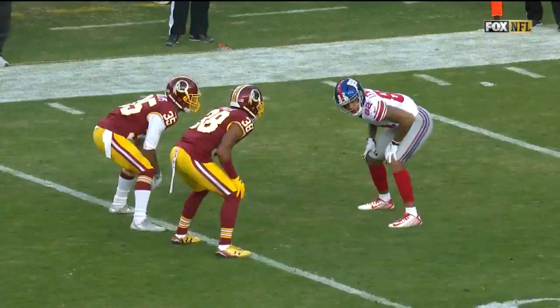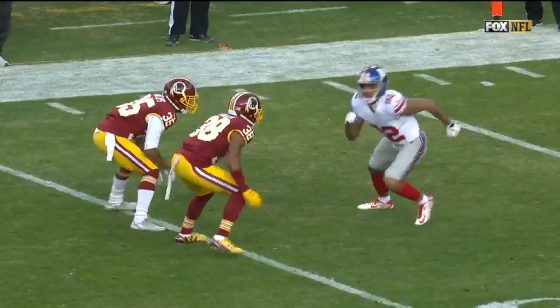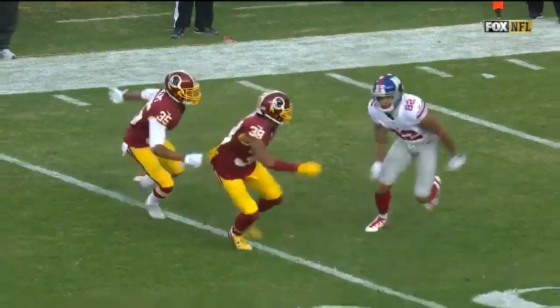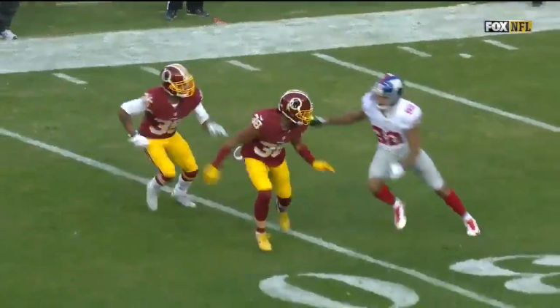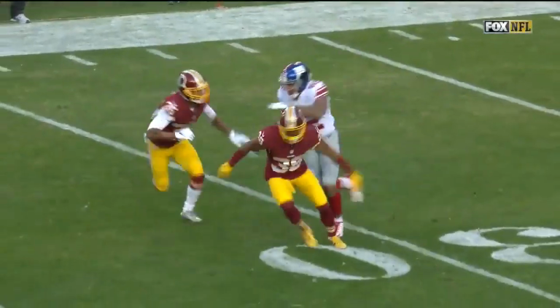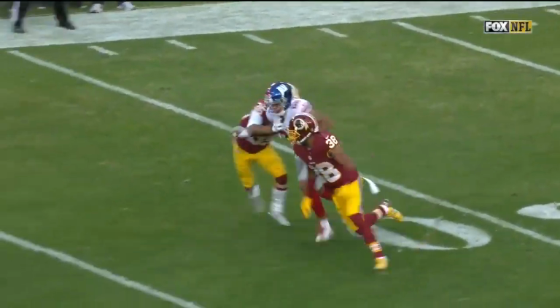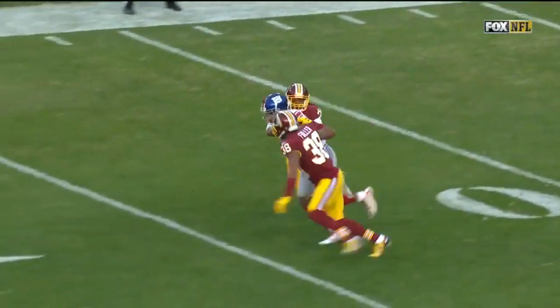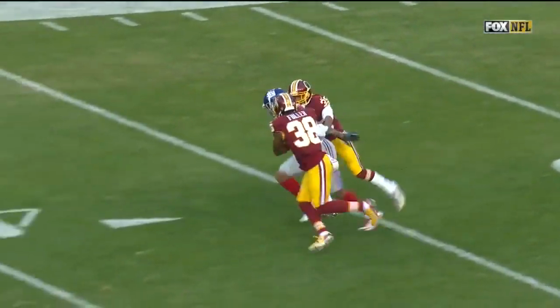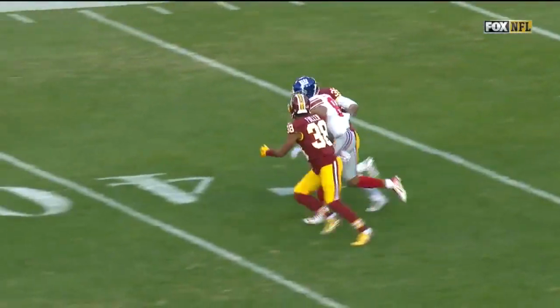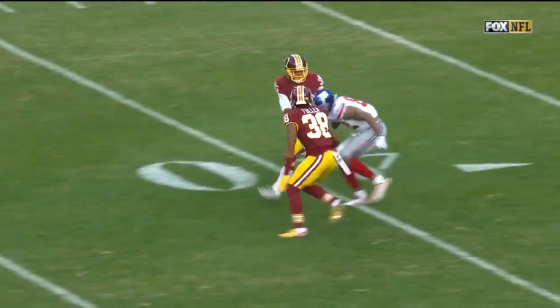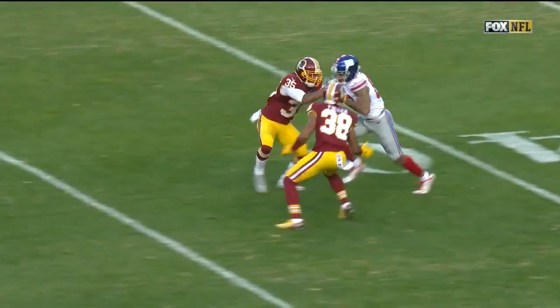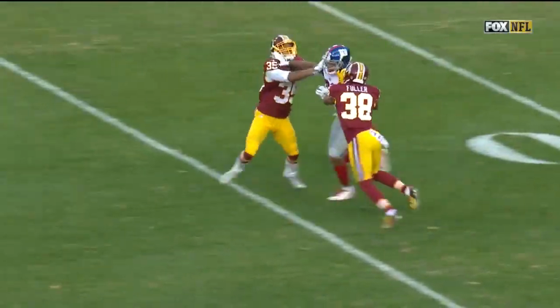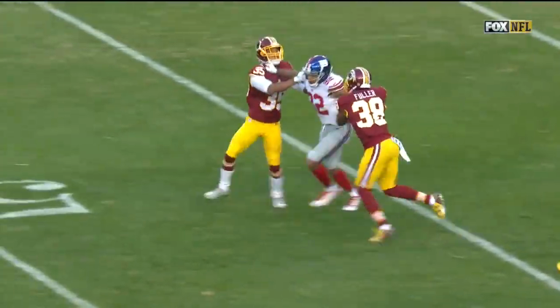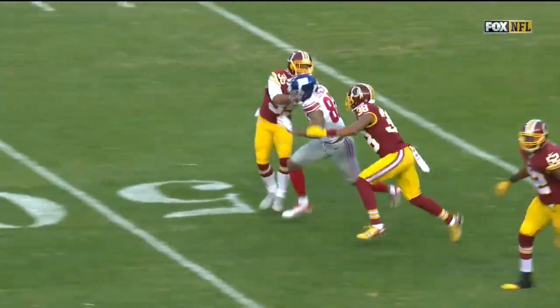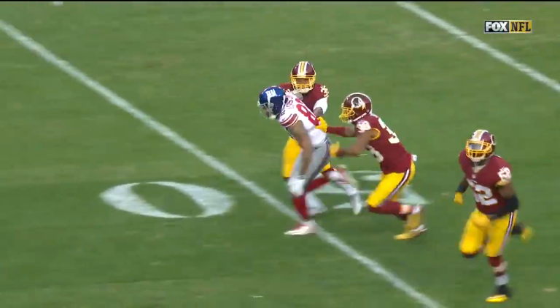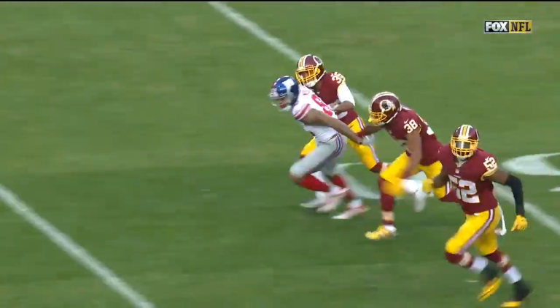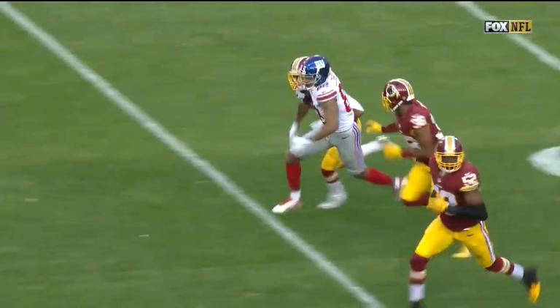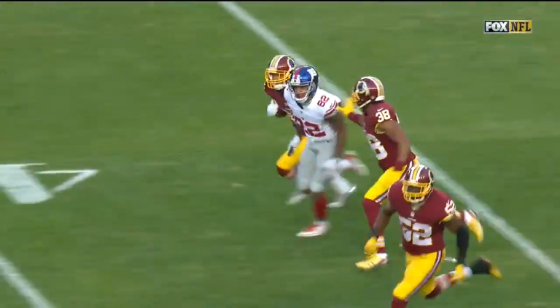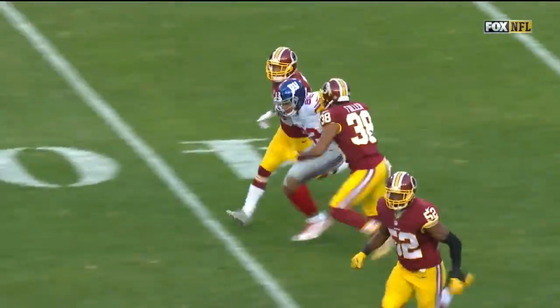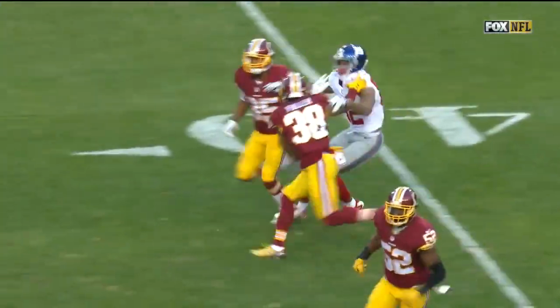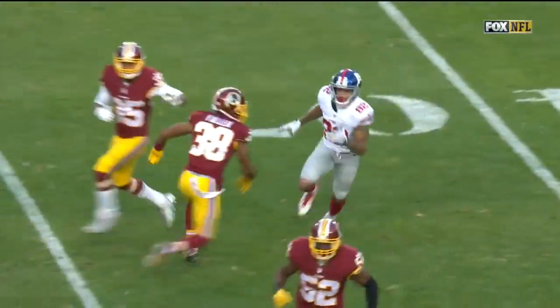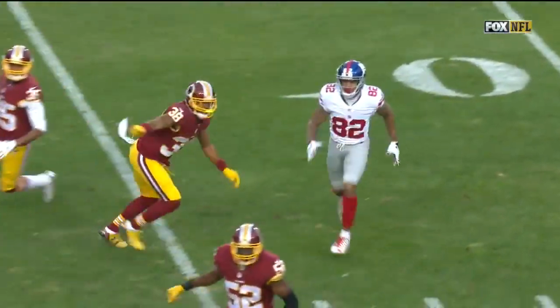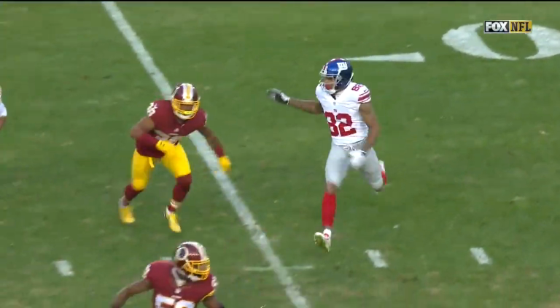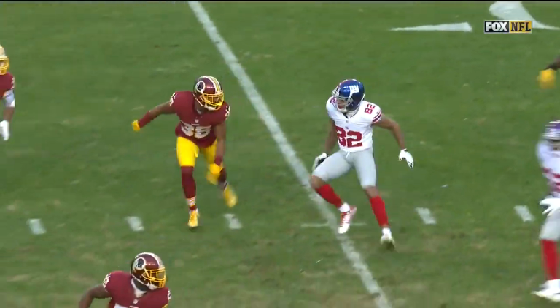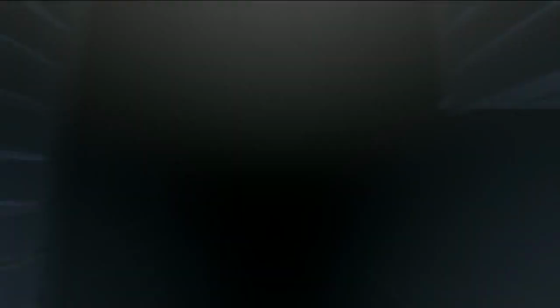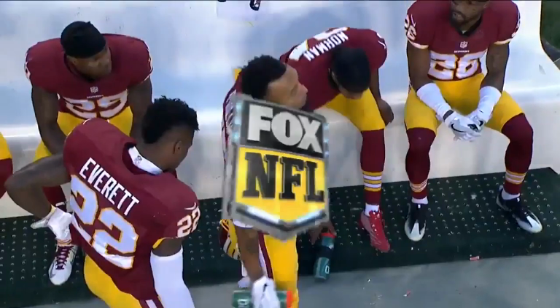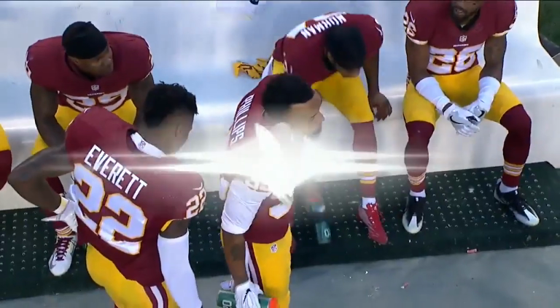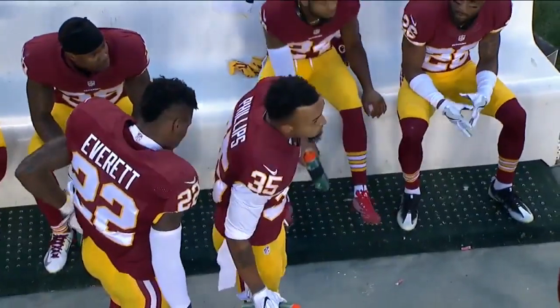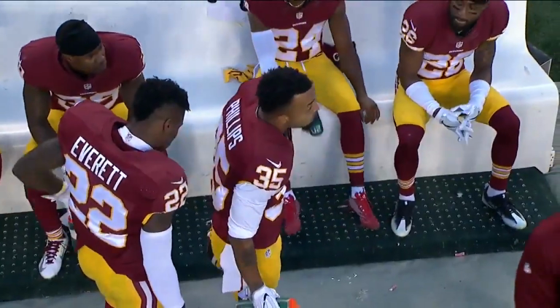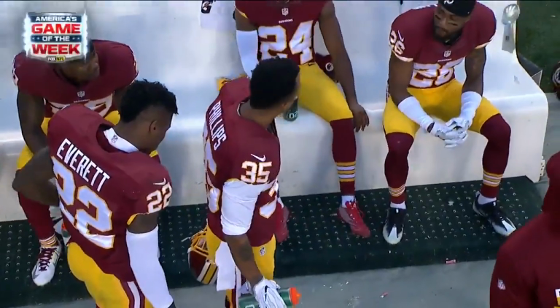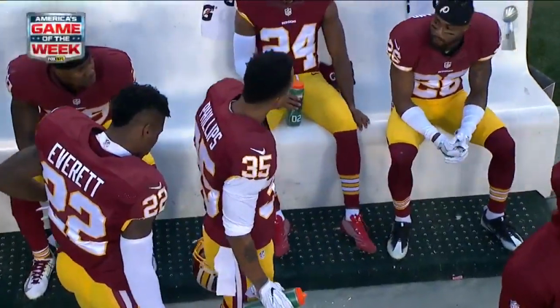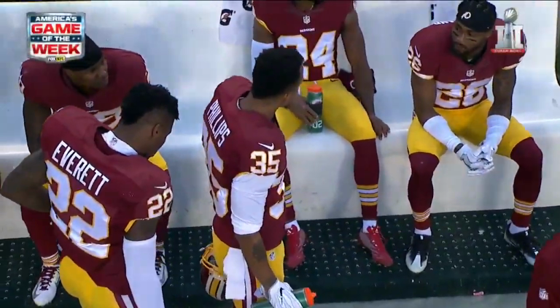Everybody remember the great punt return we showed you going to break? Well, they called a hold on 35 to Sean Phillips — a late flag that was thrown, the announcement came during the commercial break.